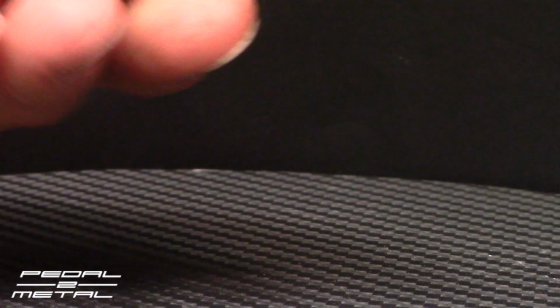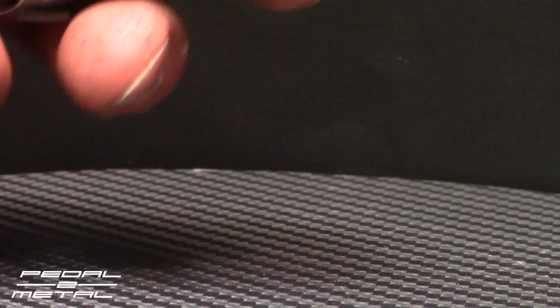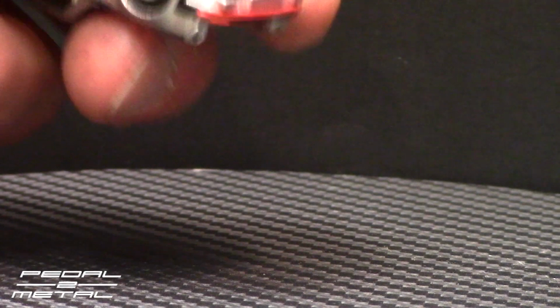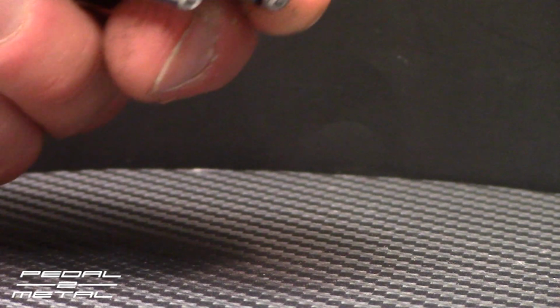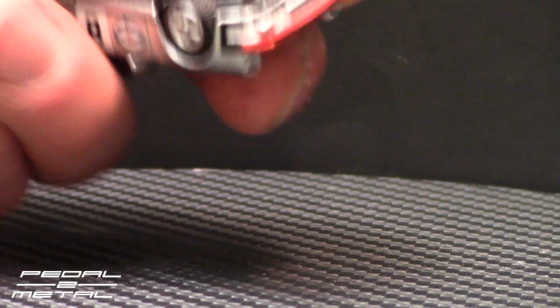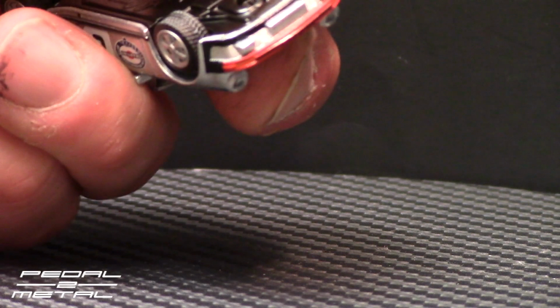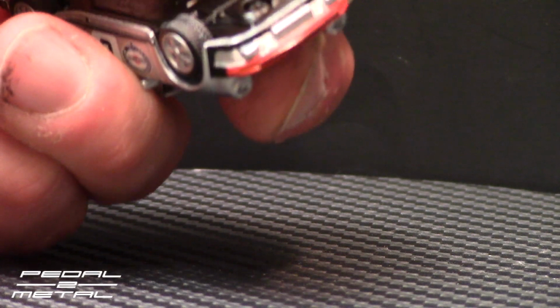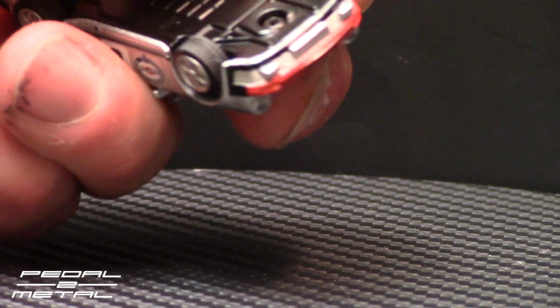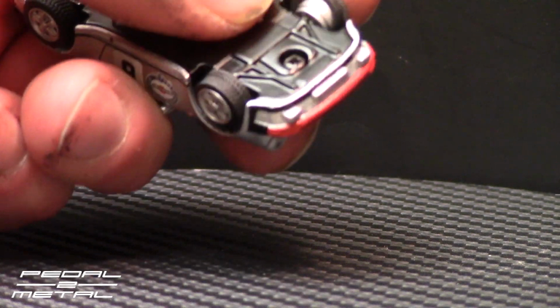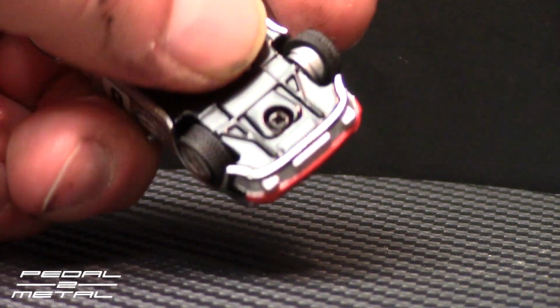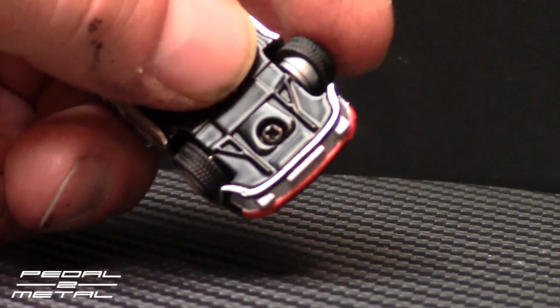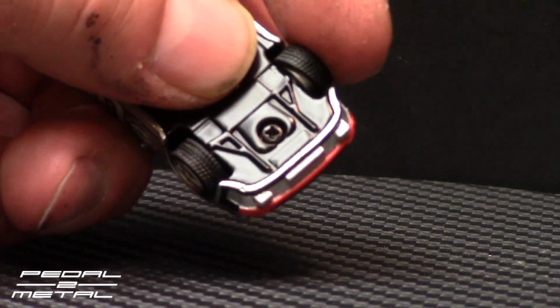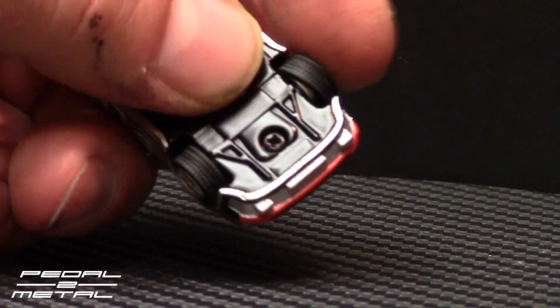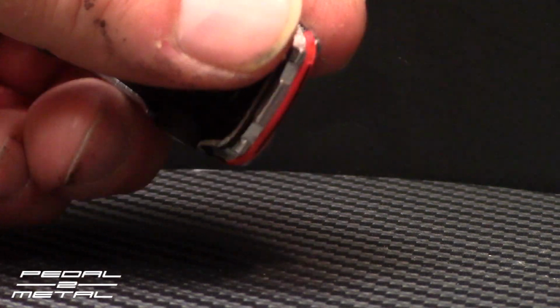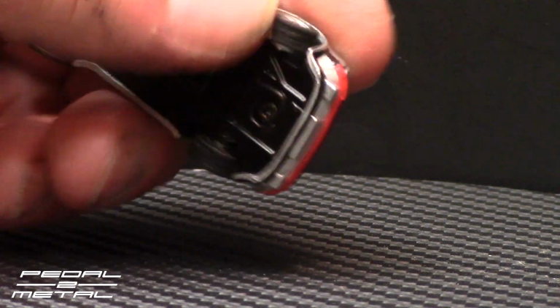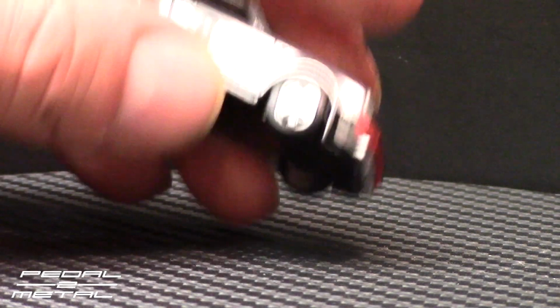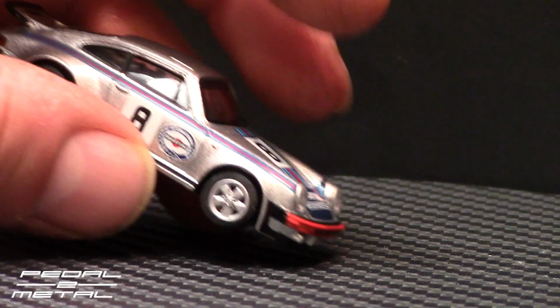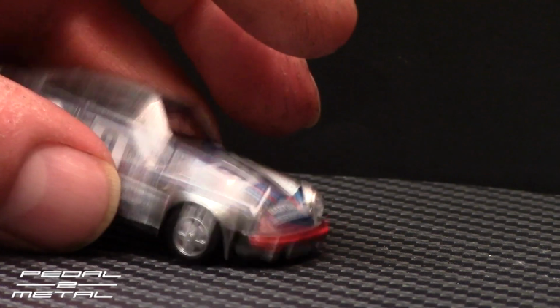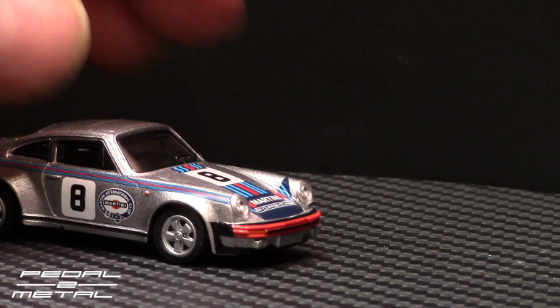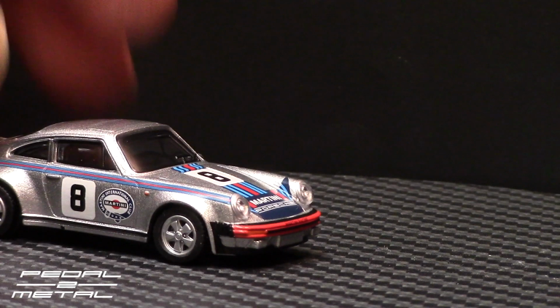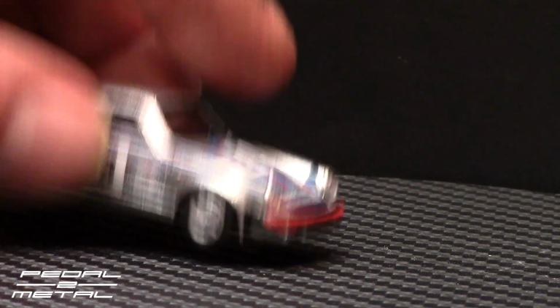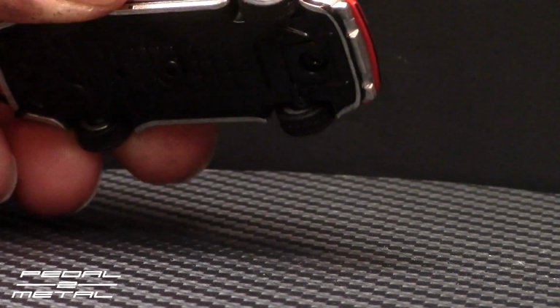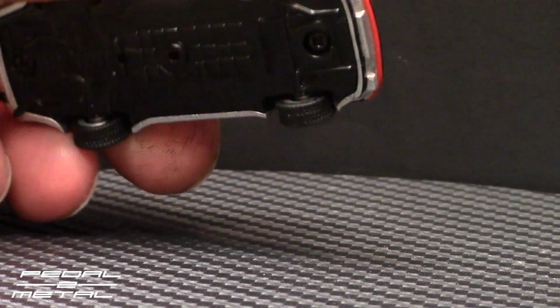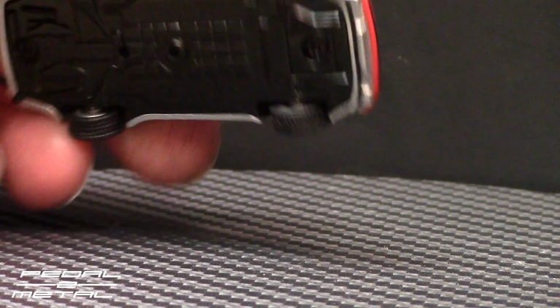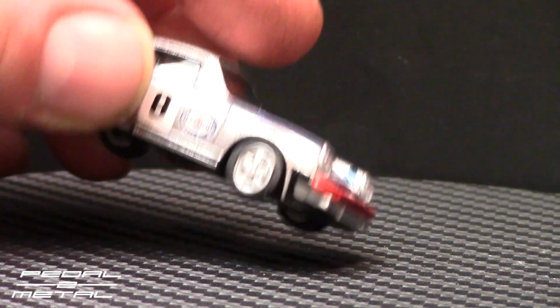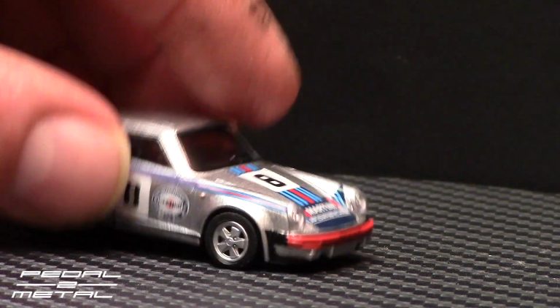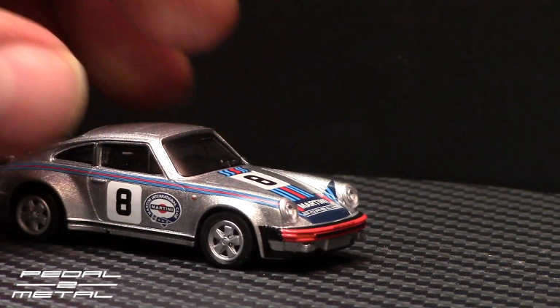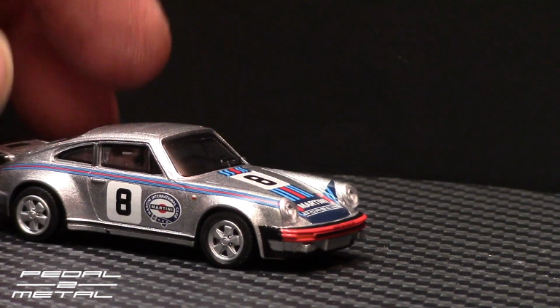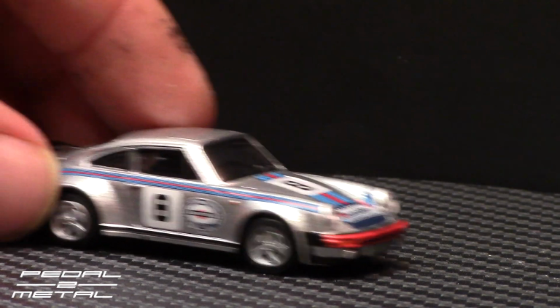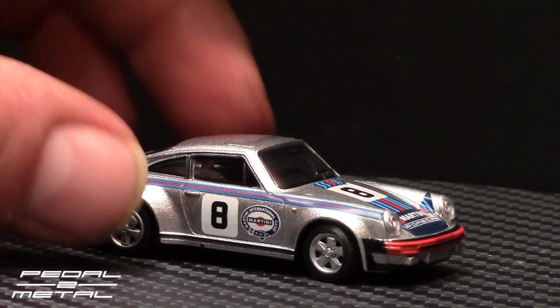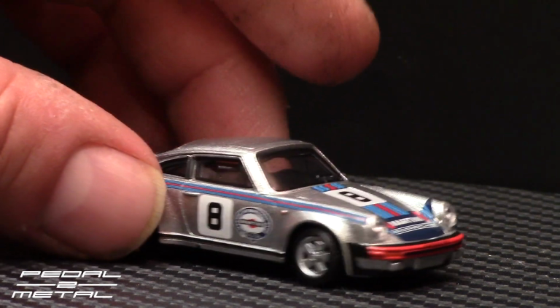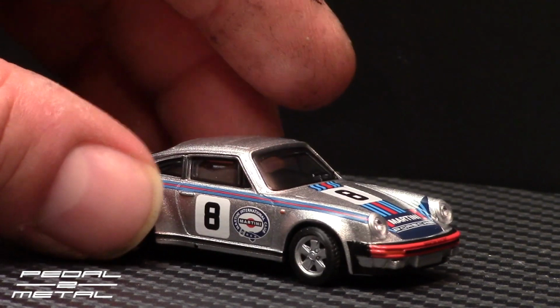This does have rubber tires on it — that's probably why it doesn't roll very well. I actually thought it had hard black plastic tires, but they are rubber.